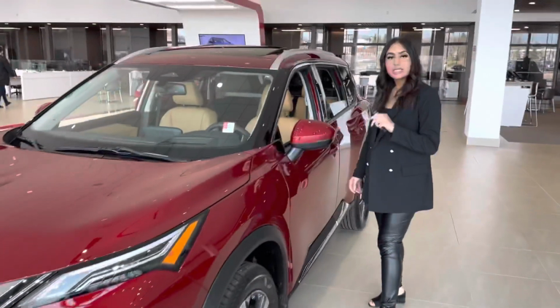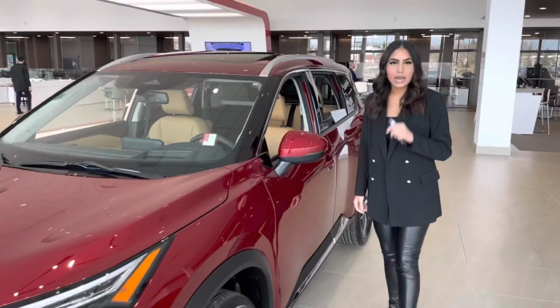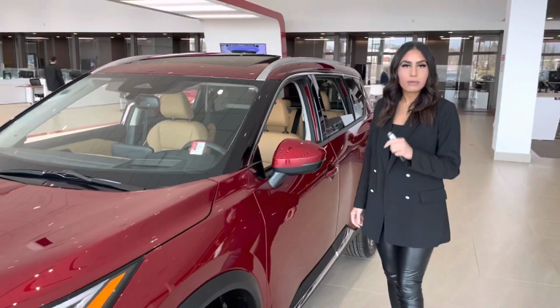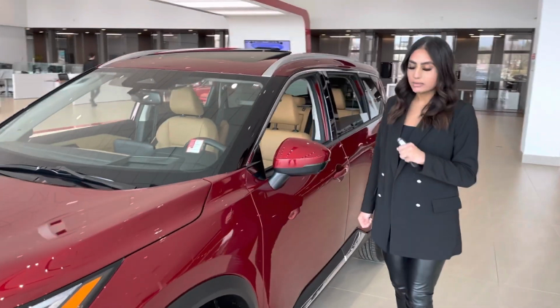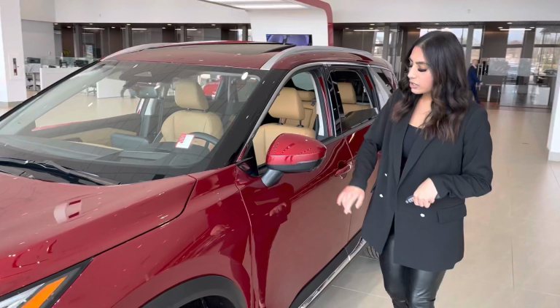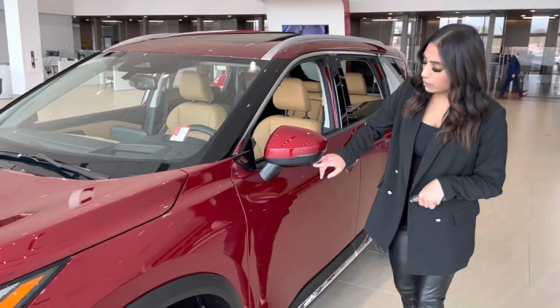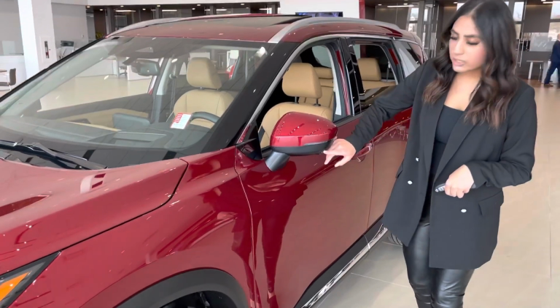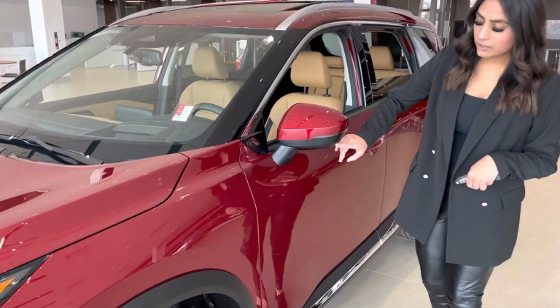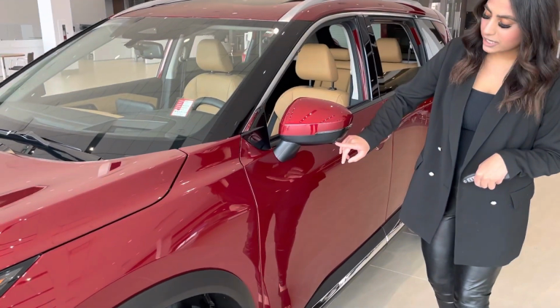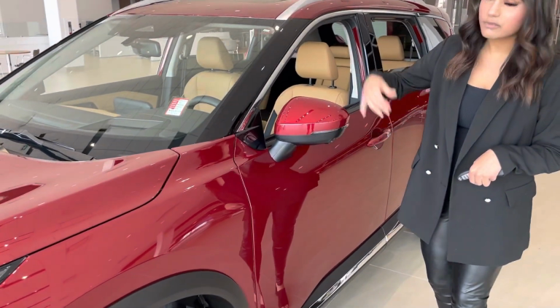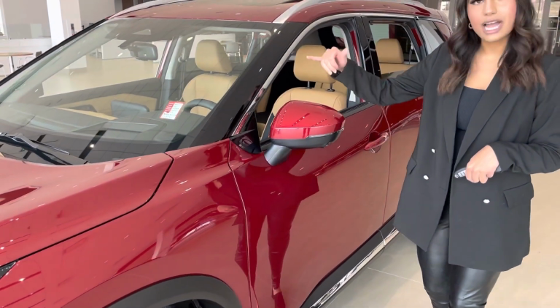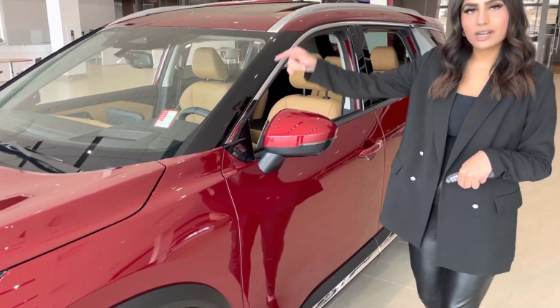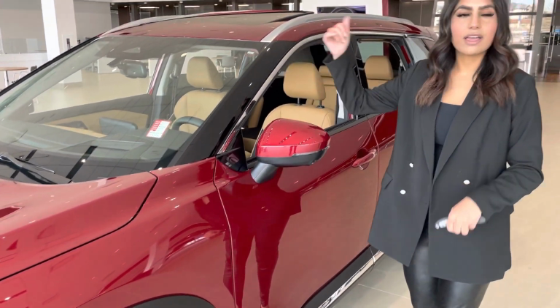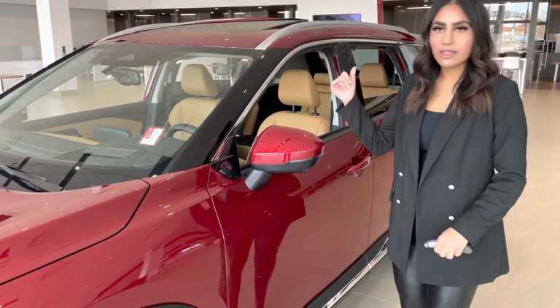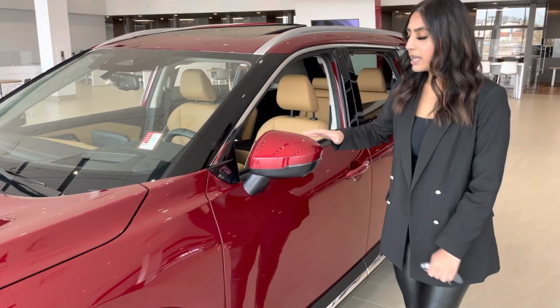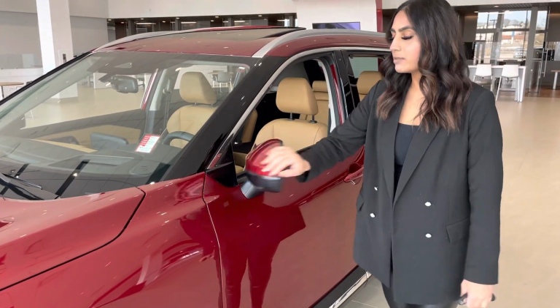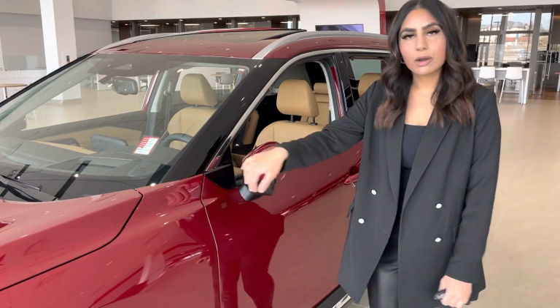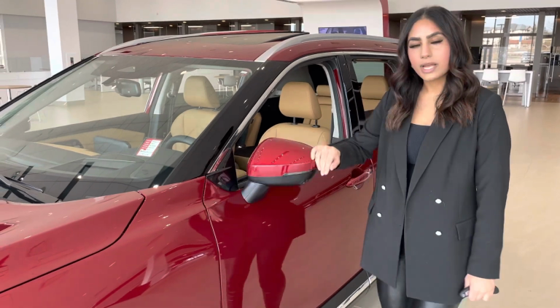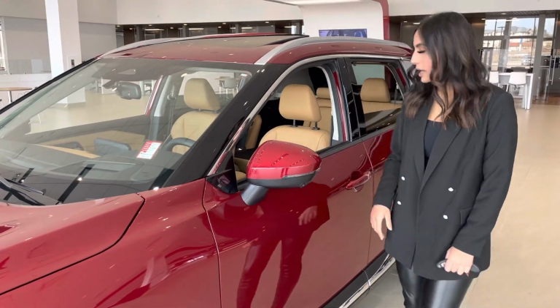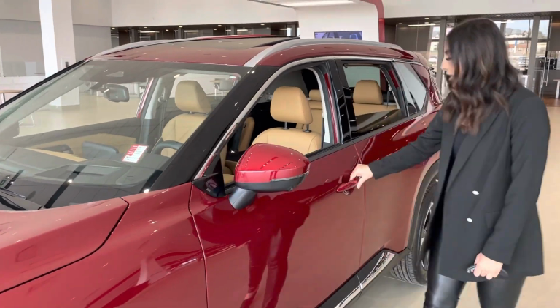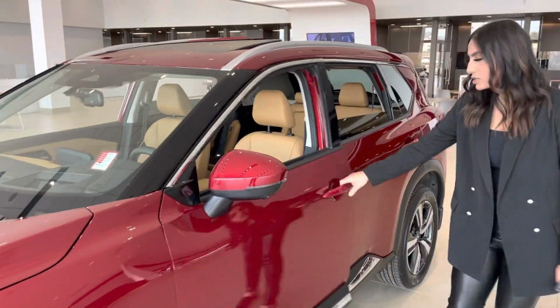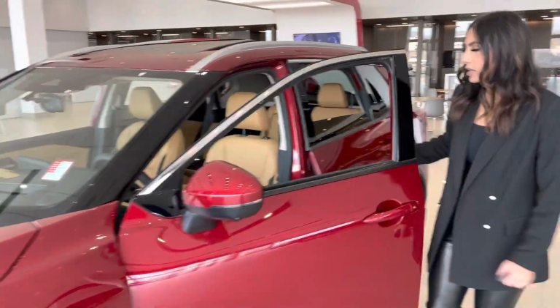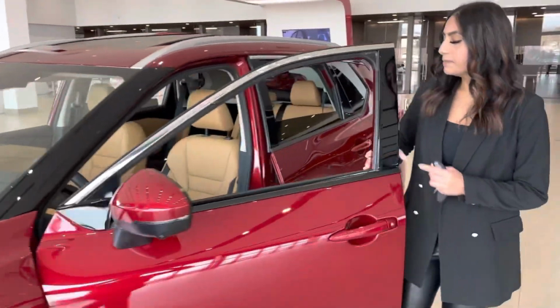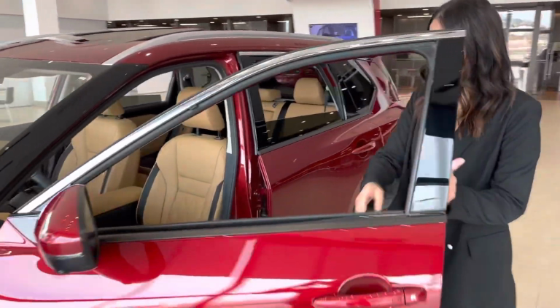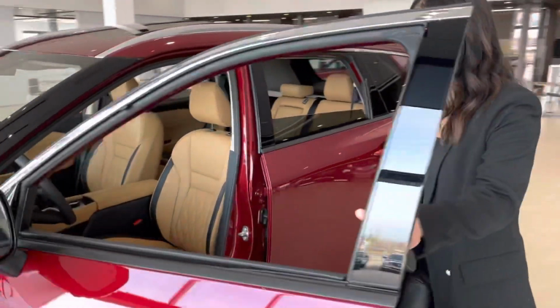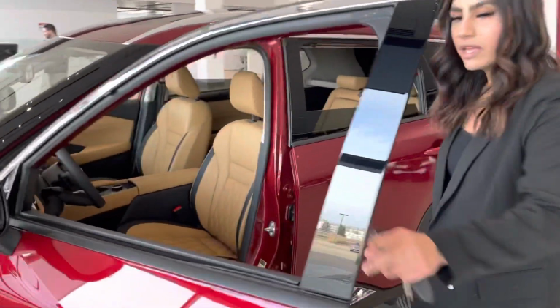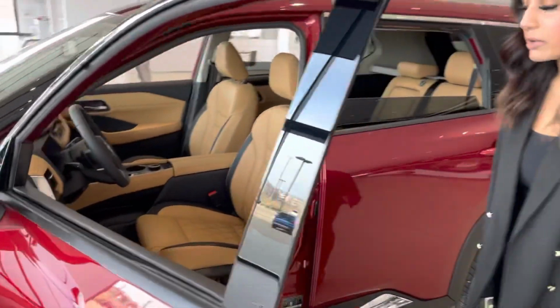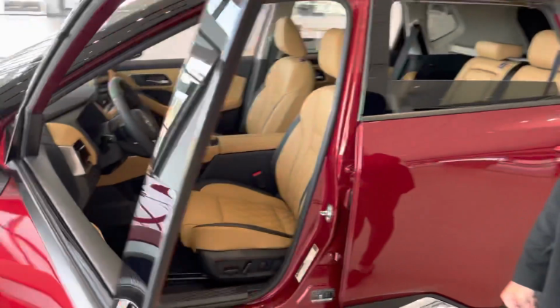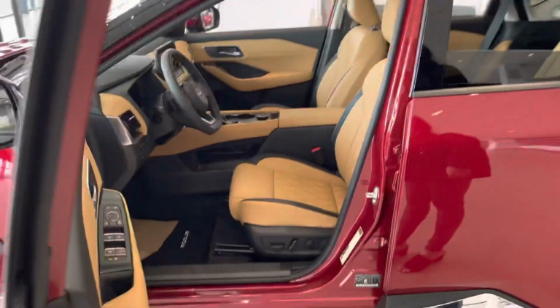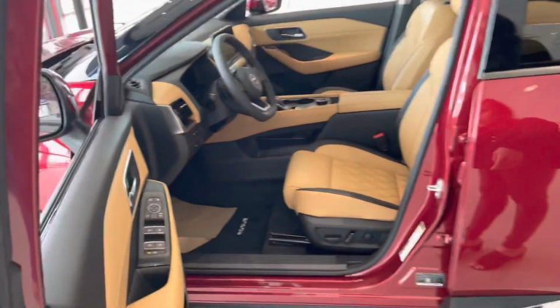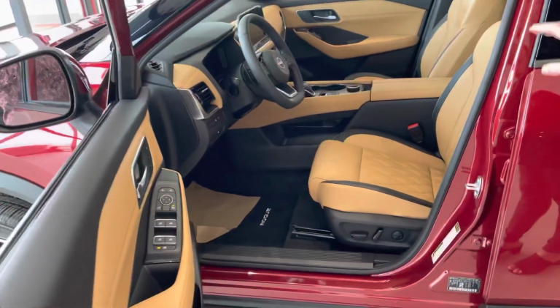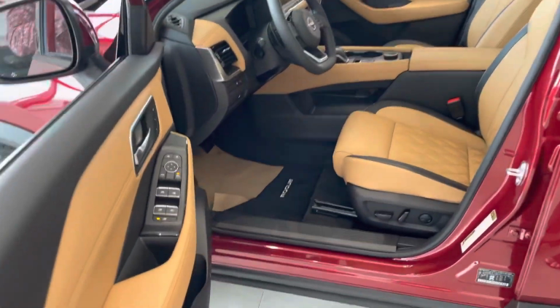Working our way around, you have the 360 camera with the panels — you have one on each side mirror, one in the front, and one in the back. Here's our breakaway as well, and keyless entry on the door. You also have memory seating here in the front.